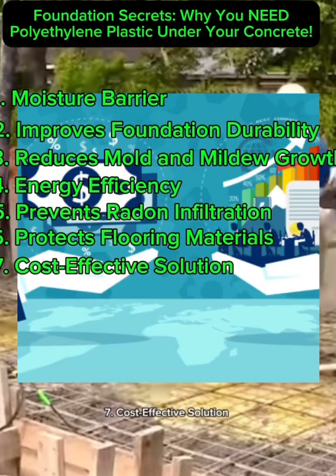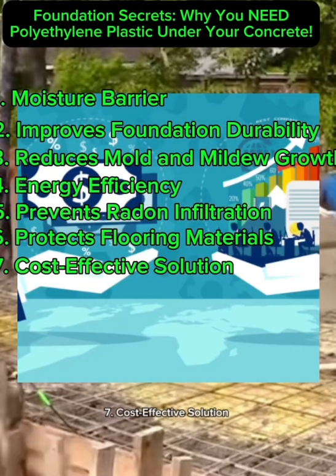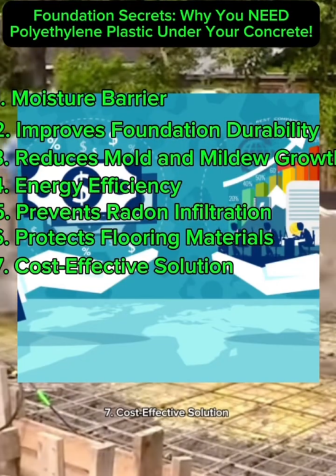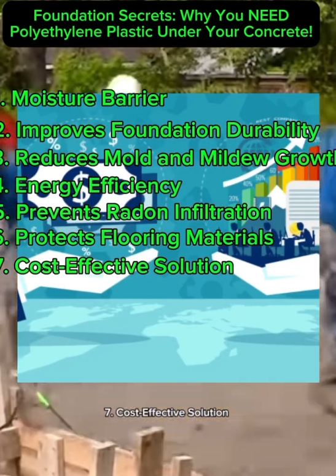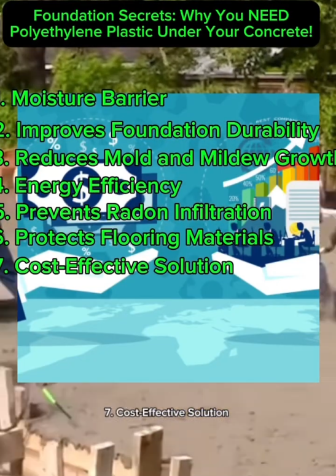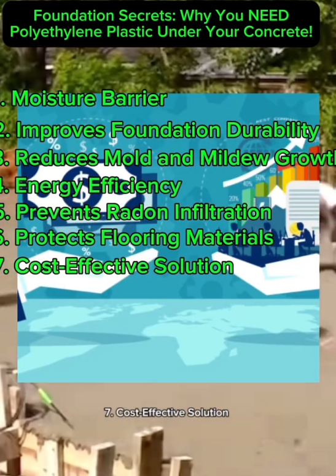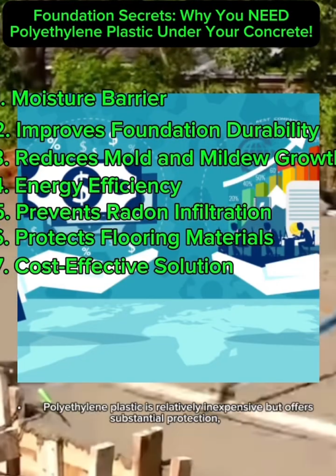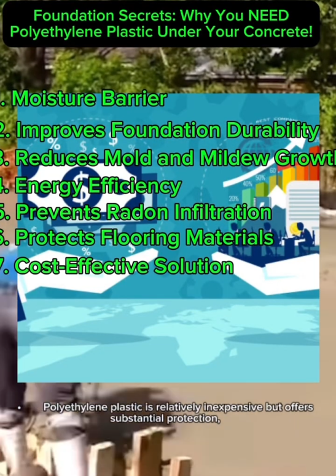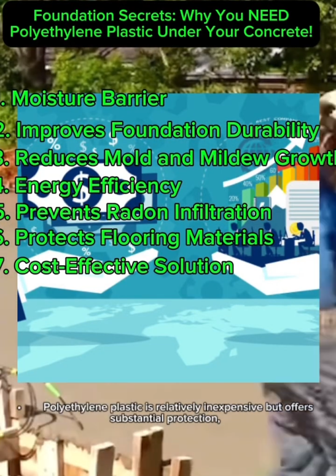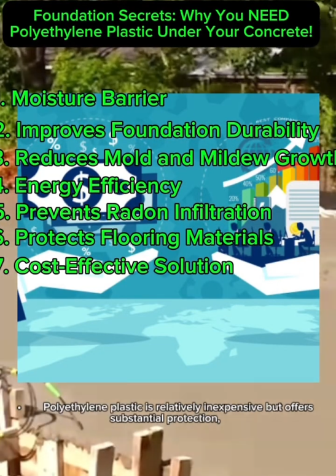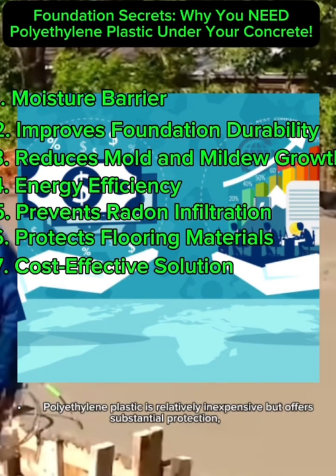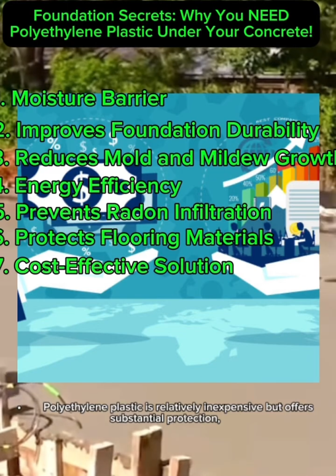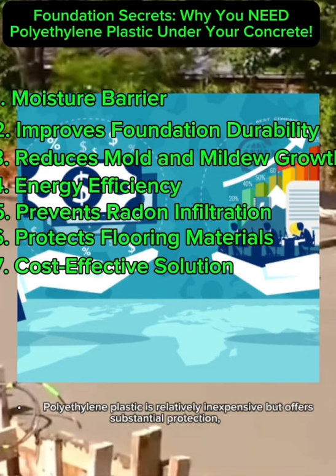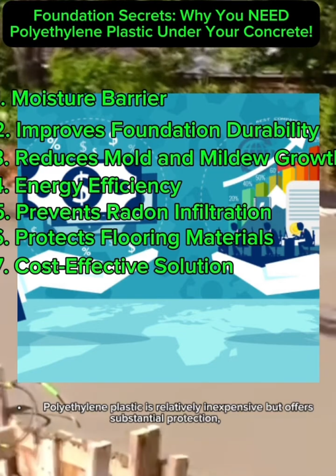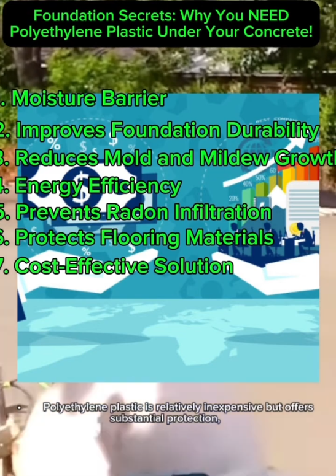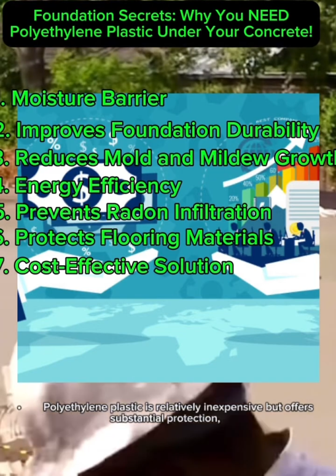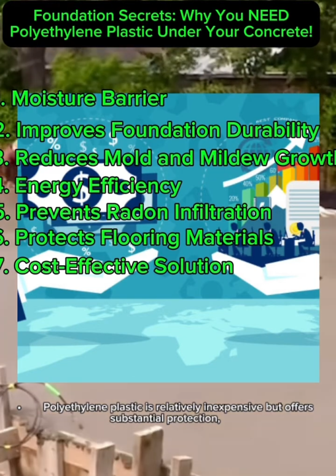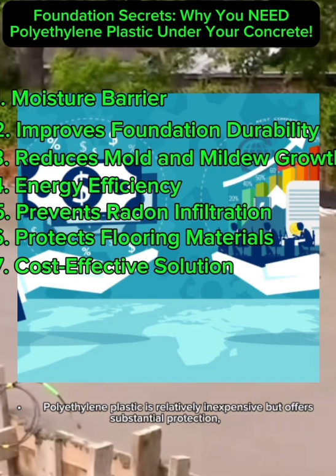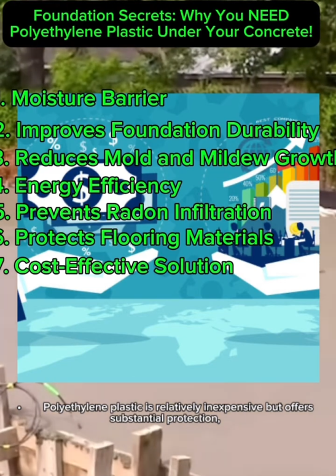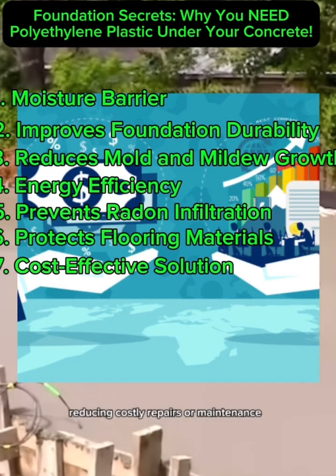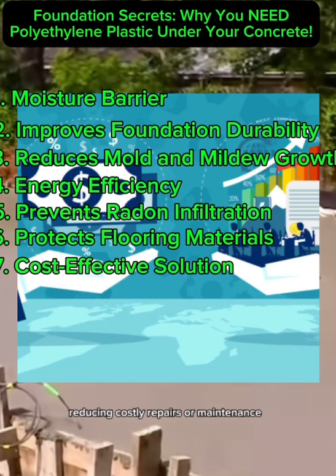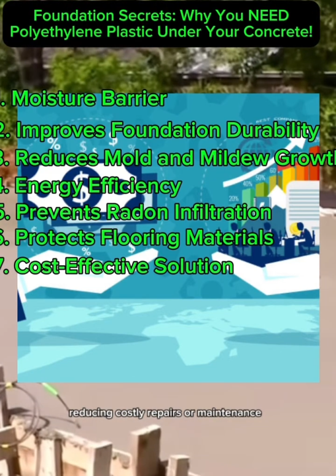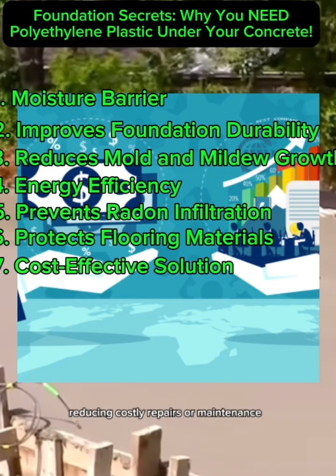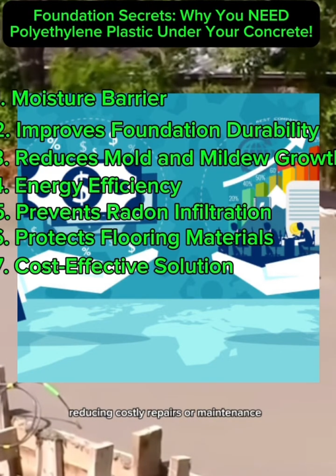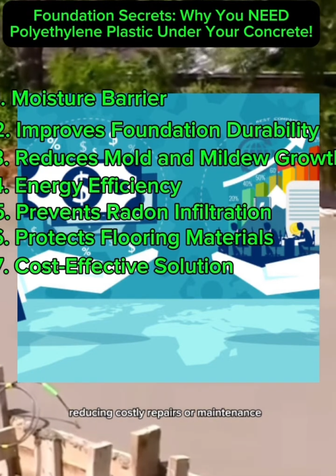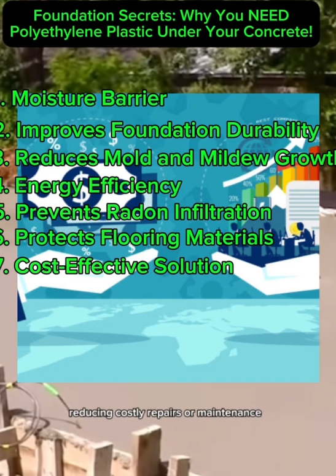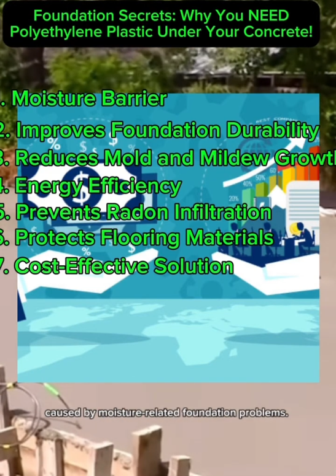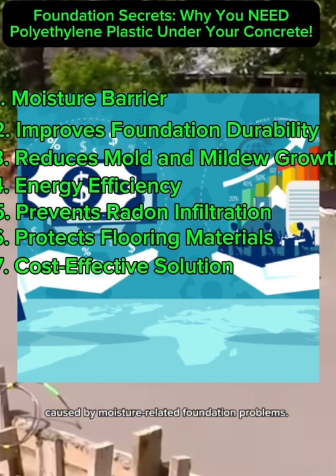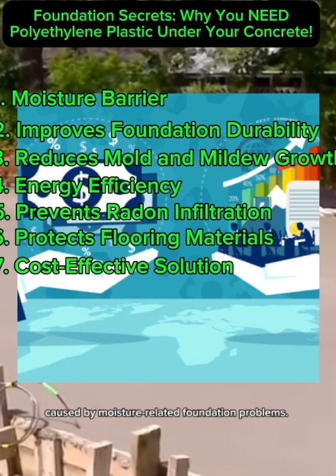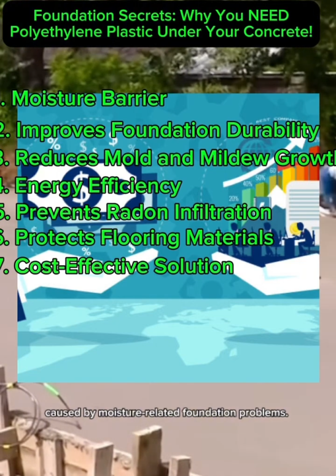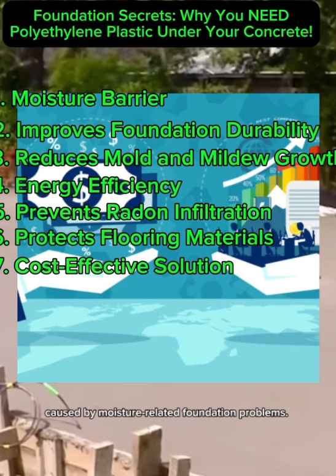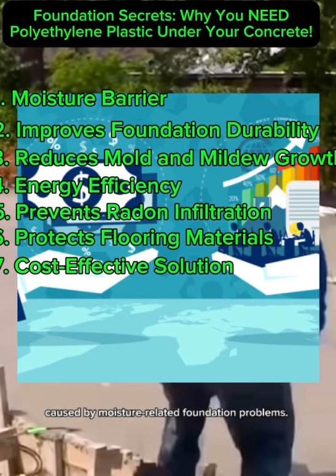7. Cost-Effective Solution. Polyethylene plastic is relatively inexpensive but offers substantial protection, reducing costly repairs or maintenance caused by moisture-related foundation problems.